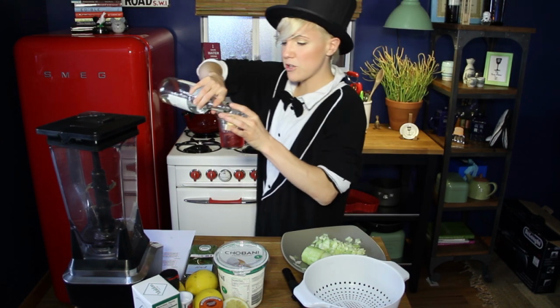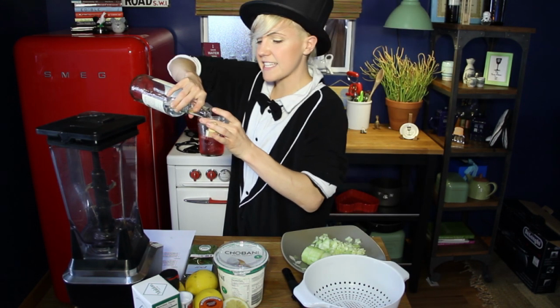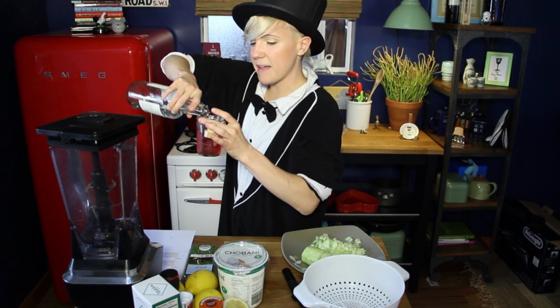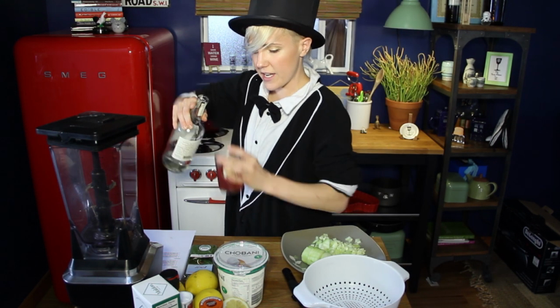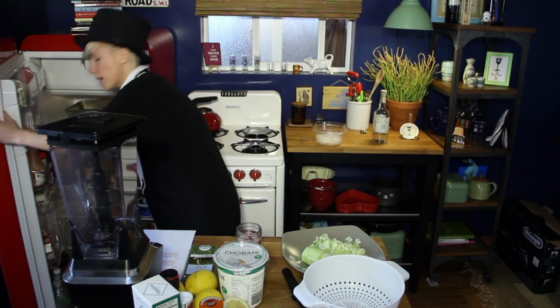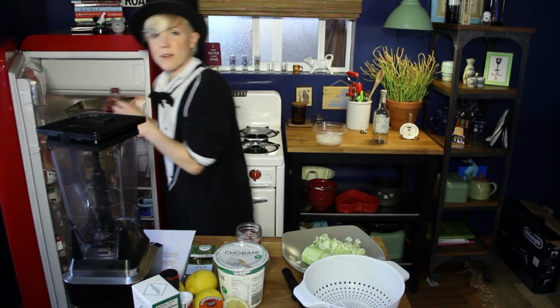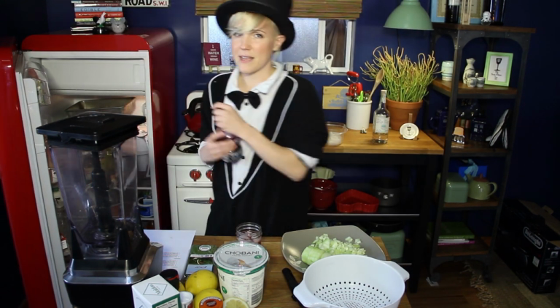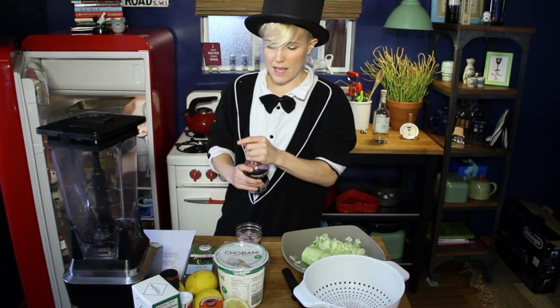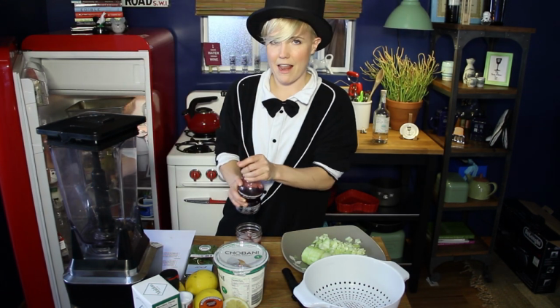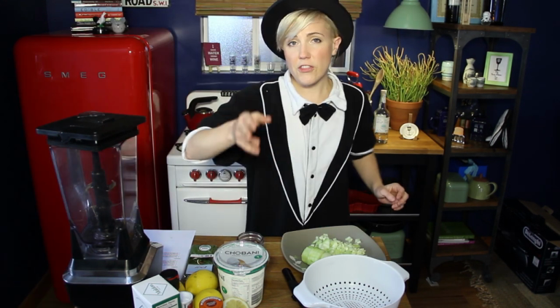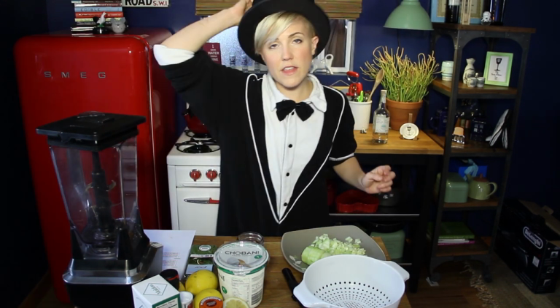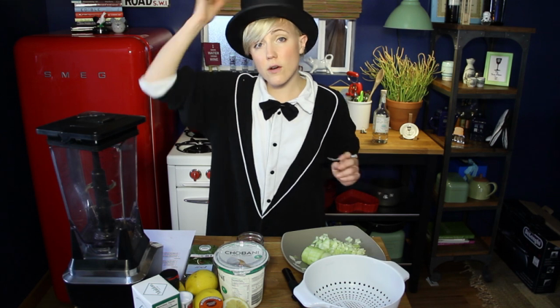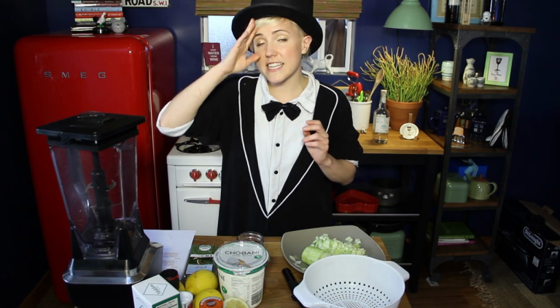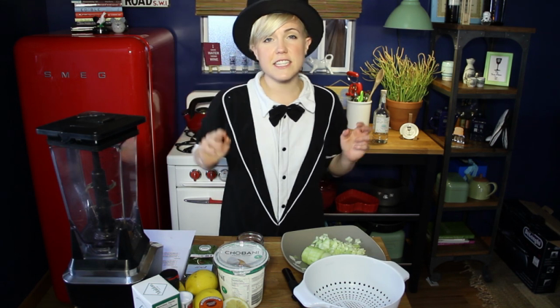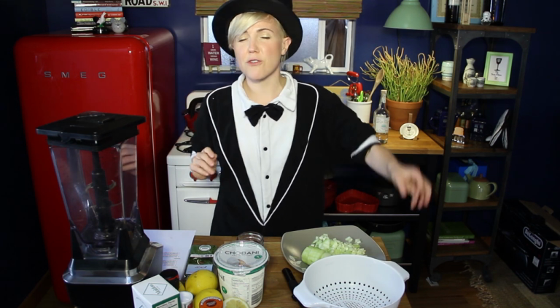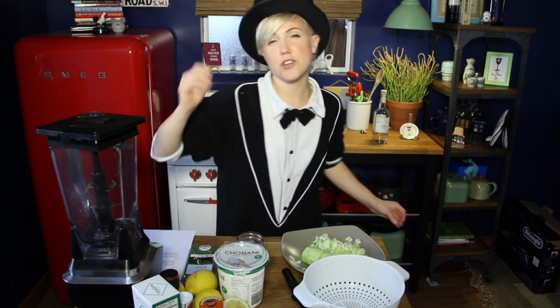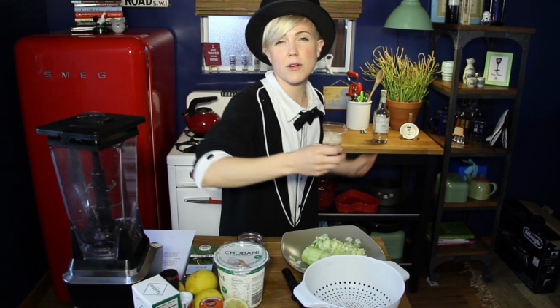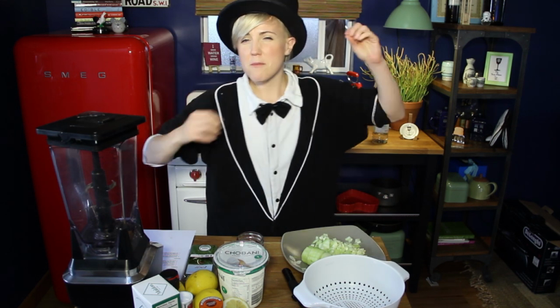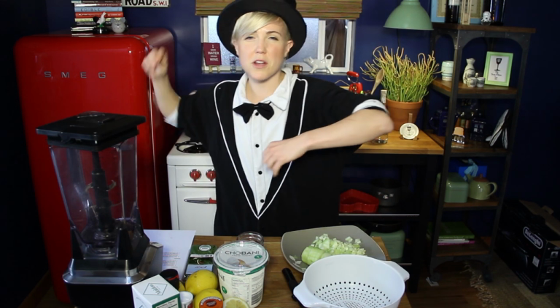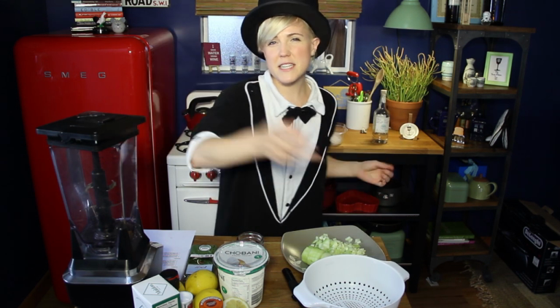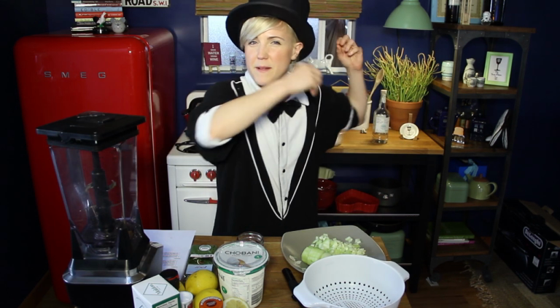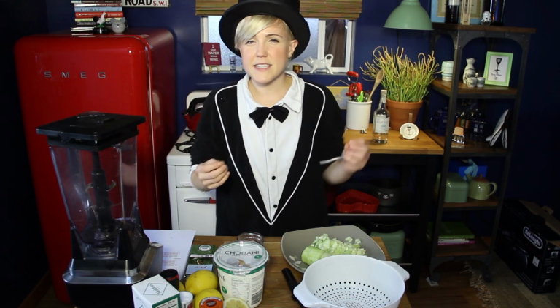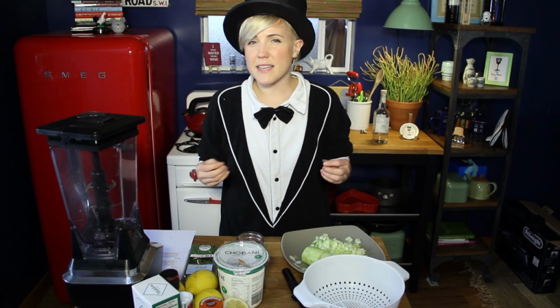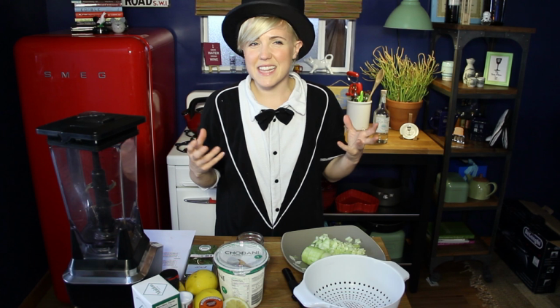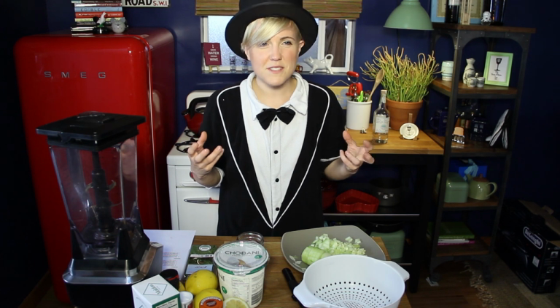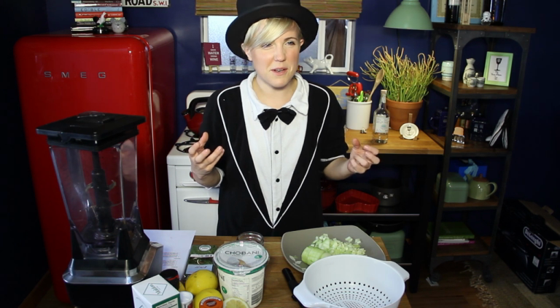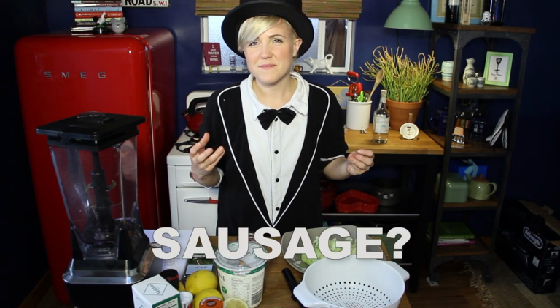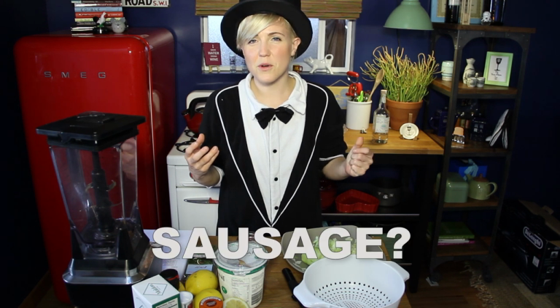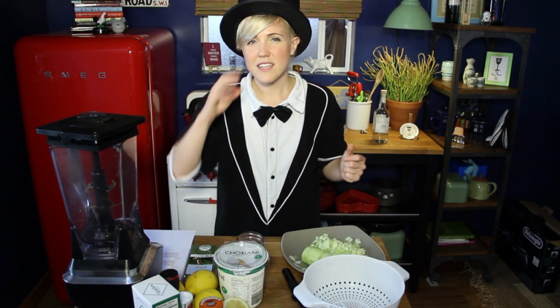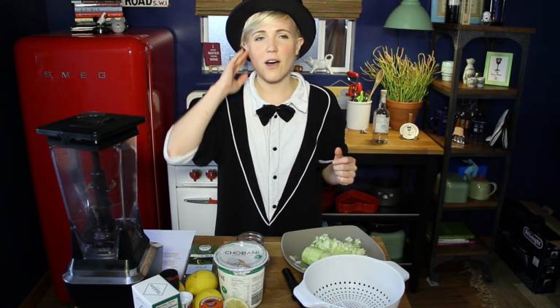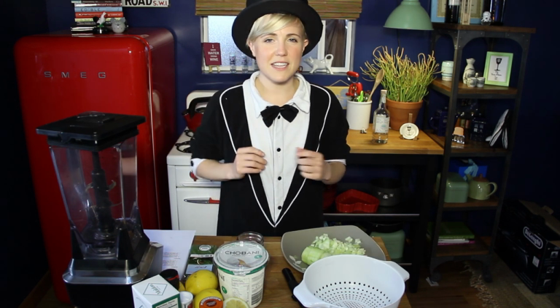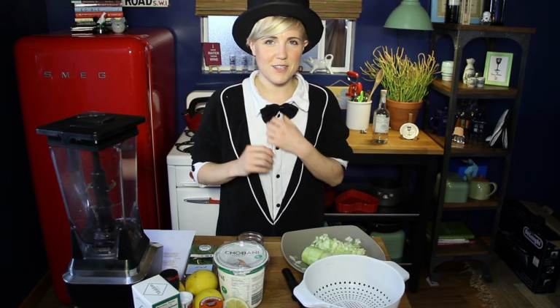I'm drinking a tequila-based drink. Little pomegranate makes it sa-ma-ma-ma. For those of you that don't know, tzatziki is a delicious, refreshing, cucumber, yogurt, minty dipping saucisson of sorts. All ready for you.